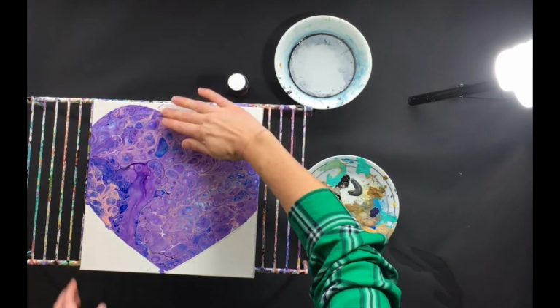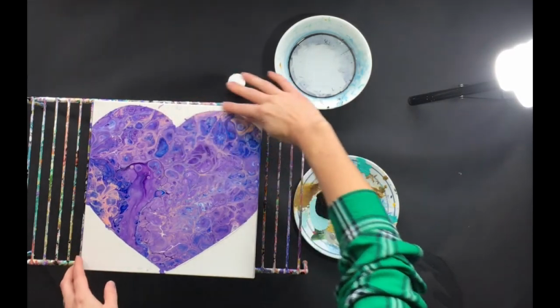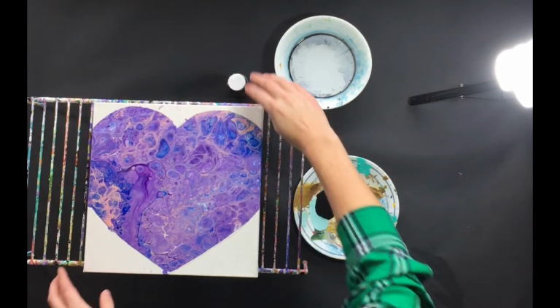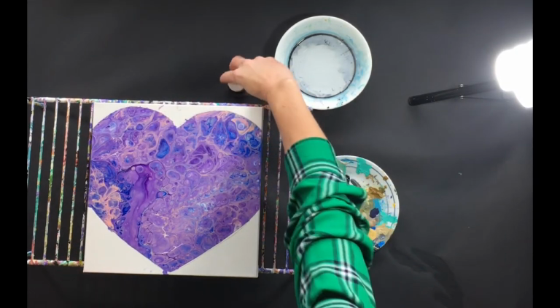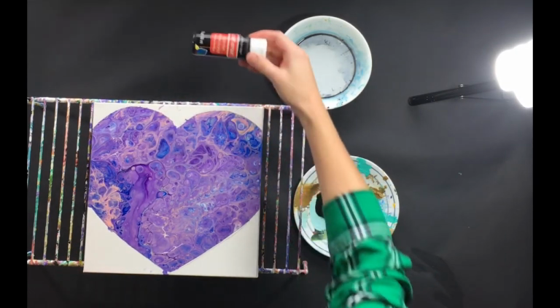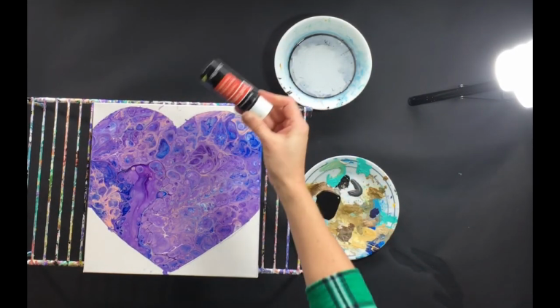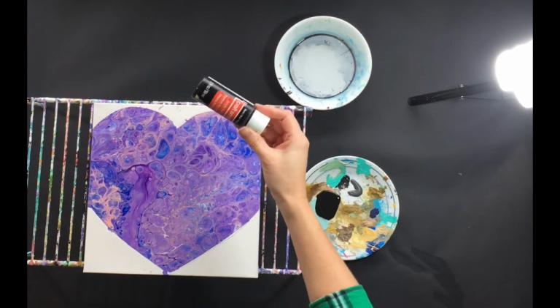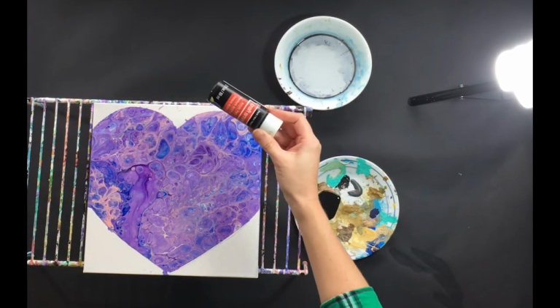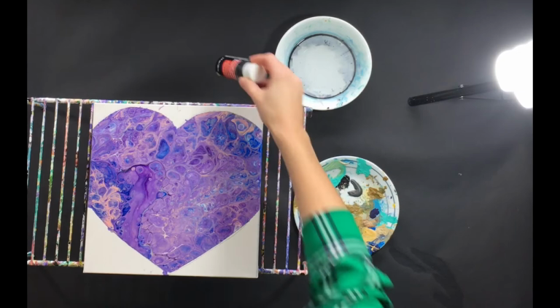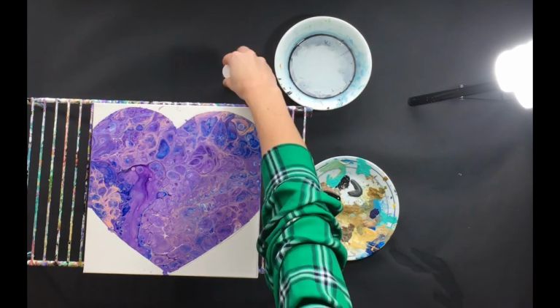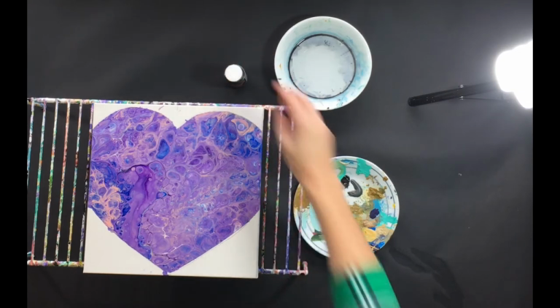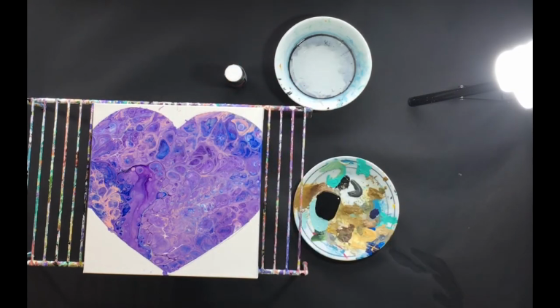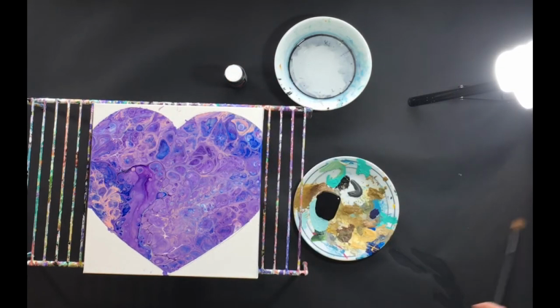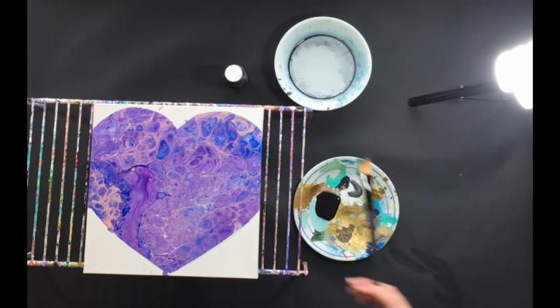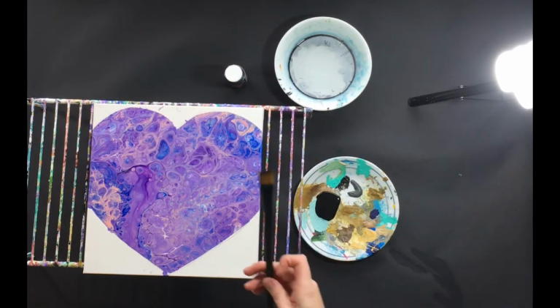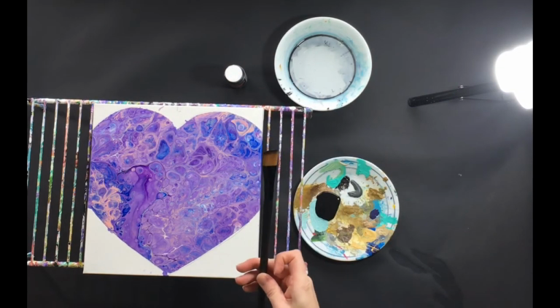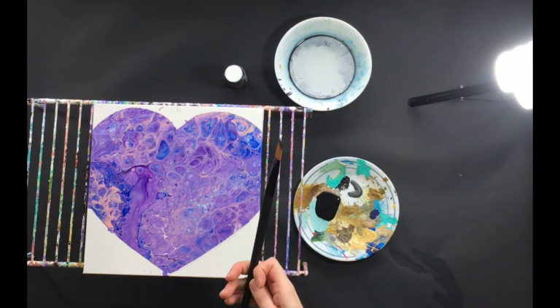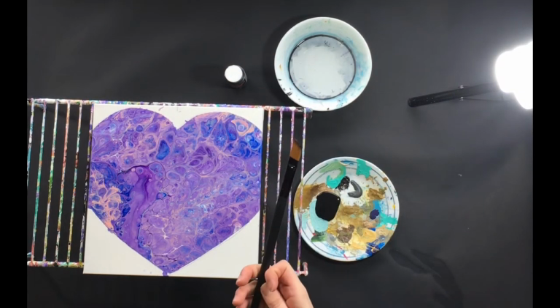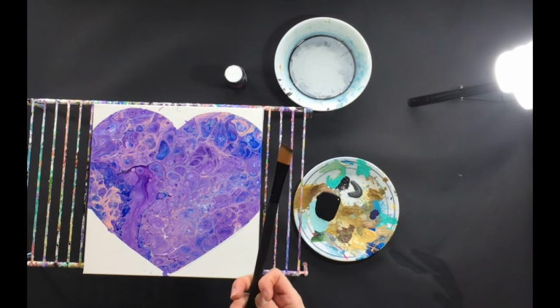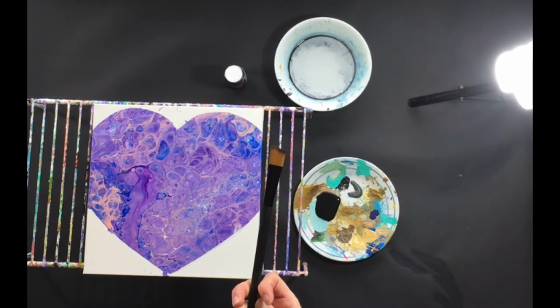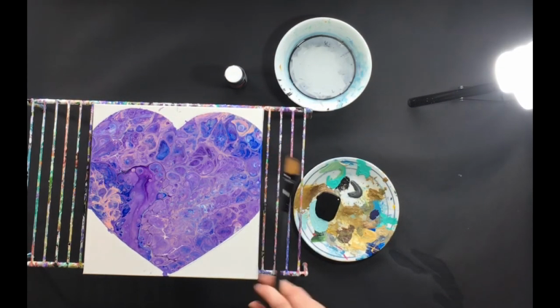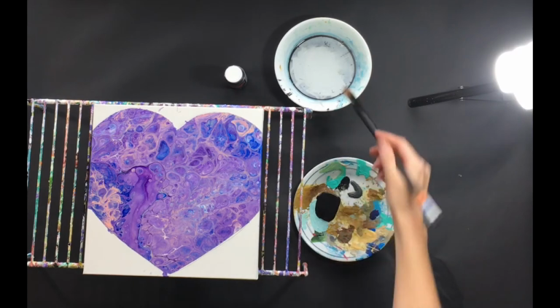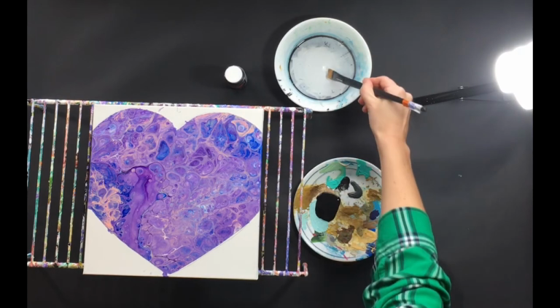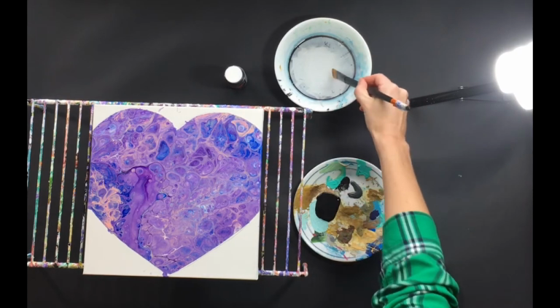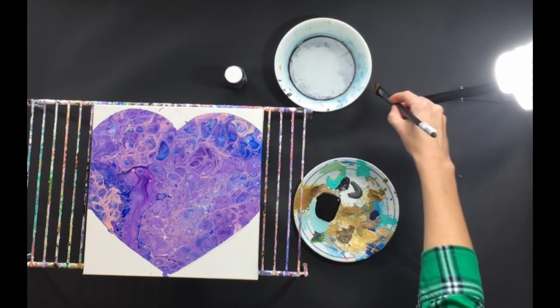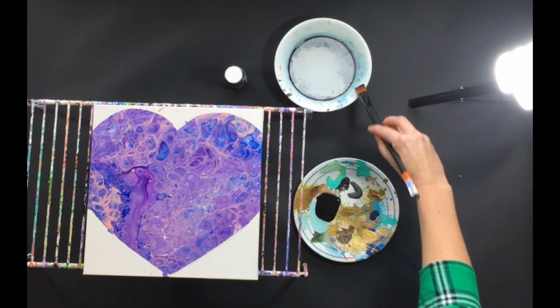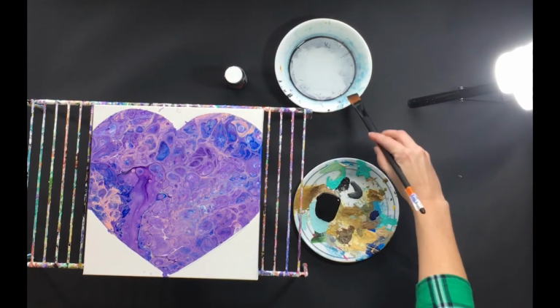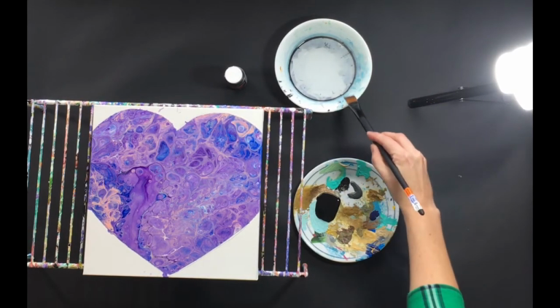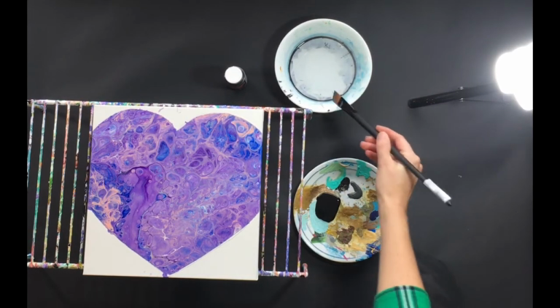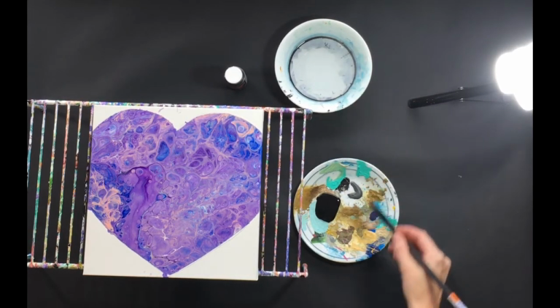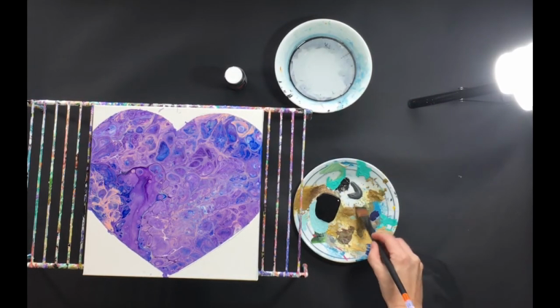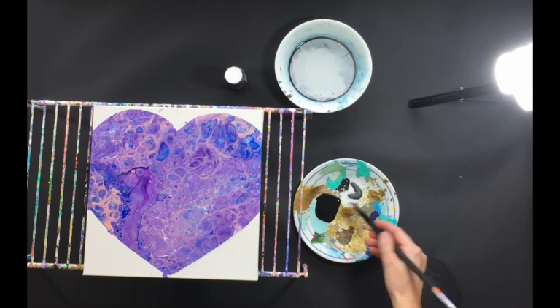I decided I want to come around the heart with black, and I'm just going to use black craft paint. I'm using an angled brush — this is a level one brush that I got from Michaels. Pretty inexpensive, and they have sales going on all the time.